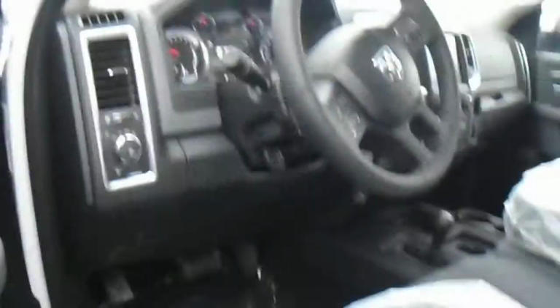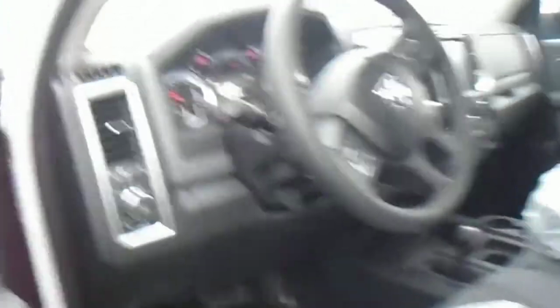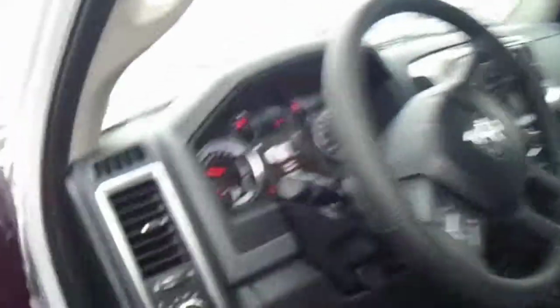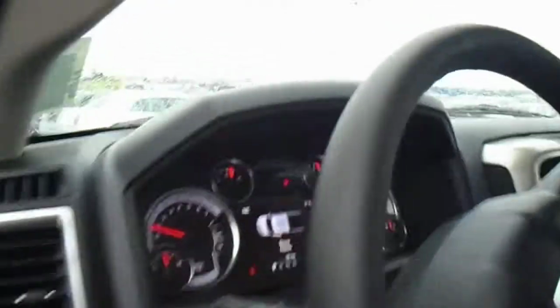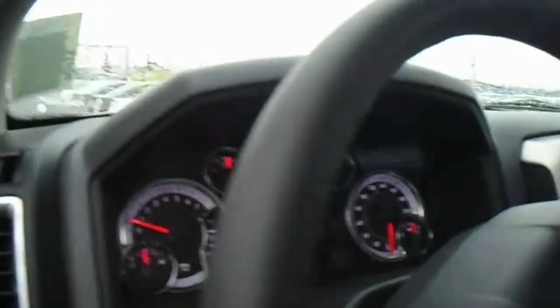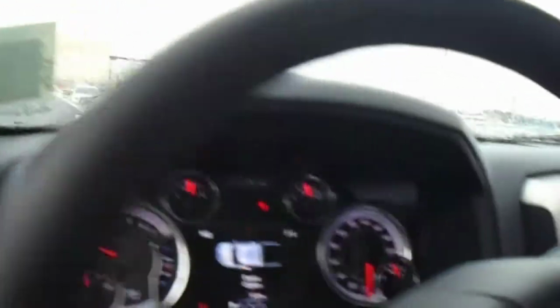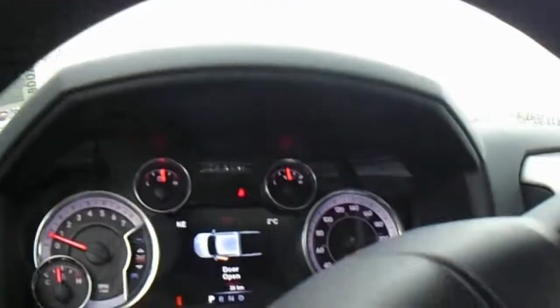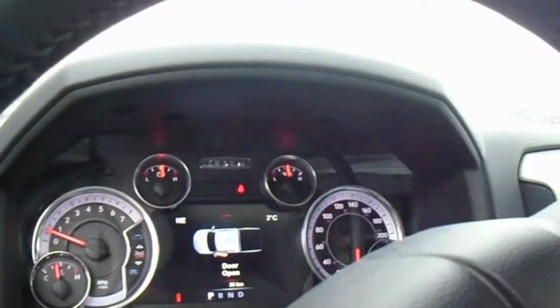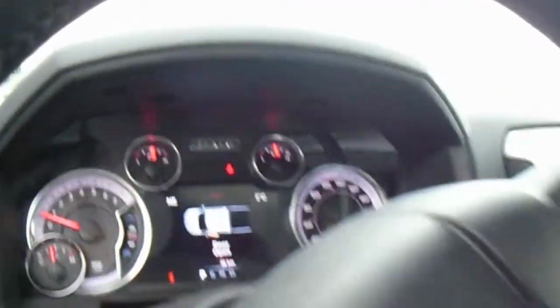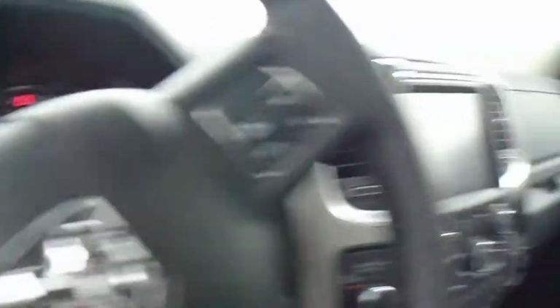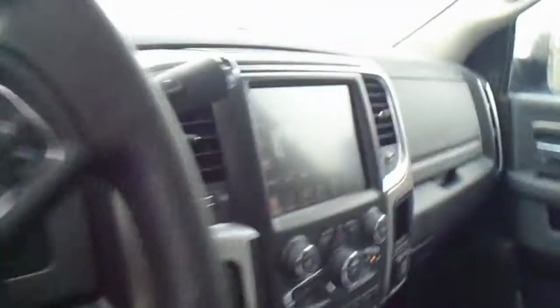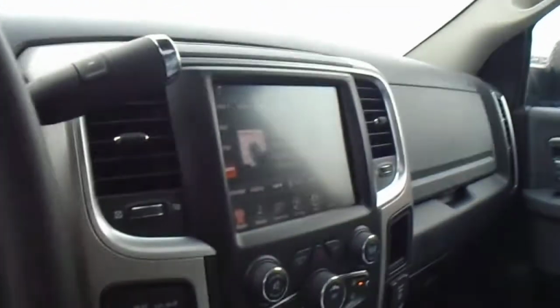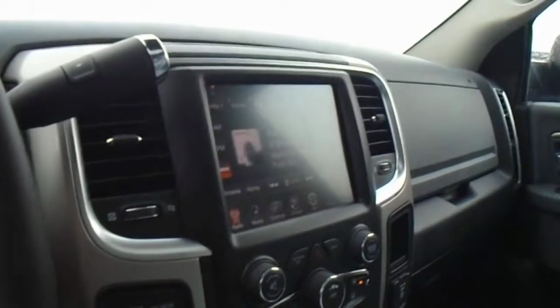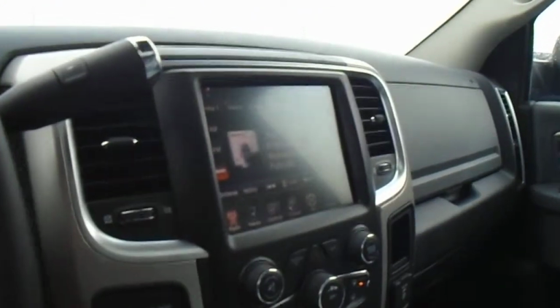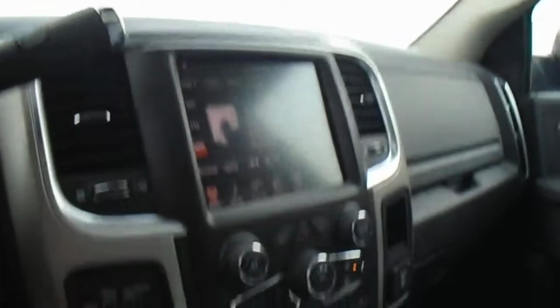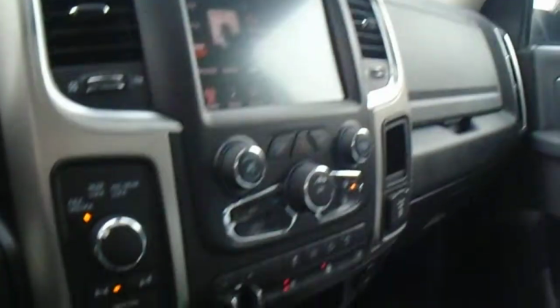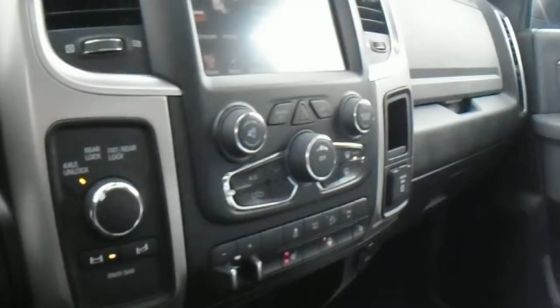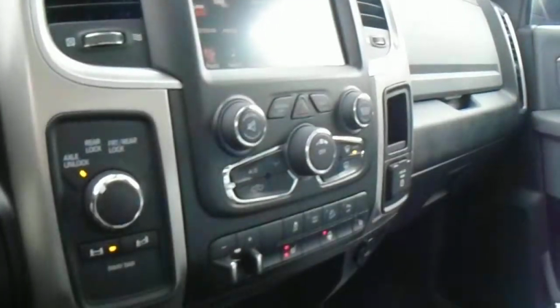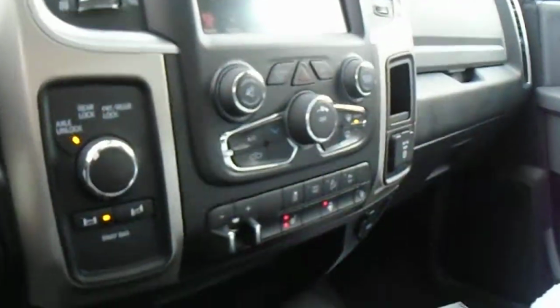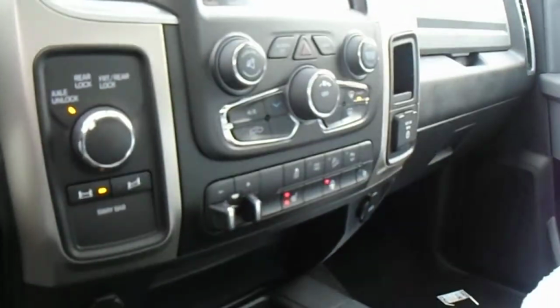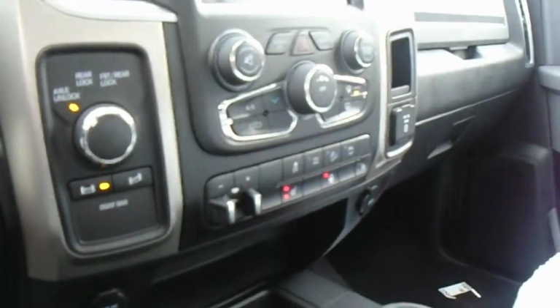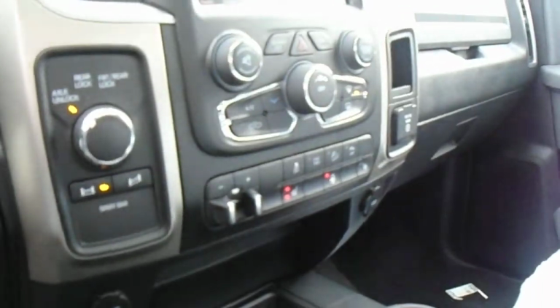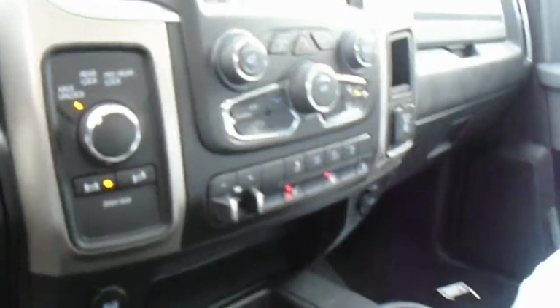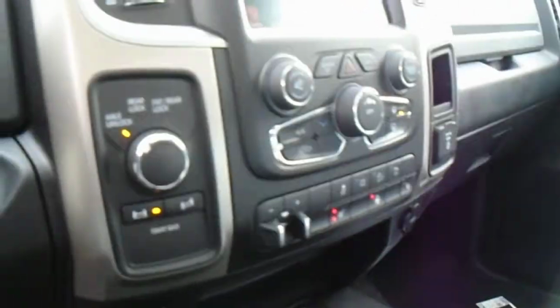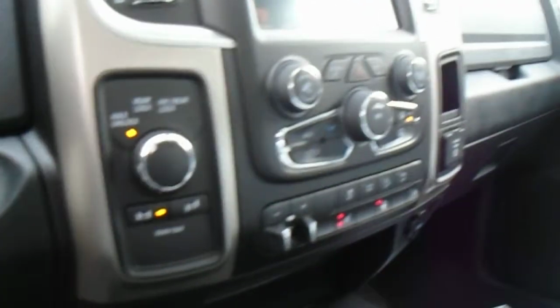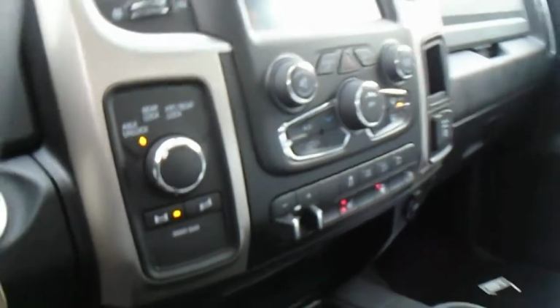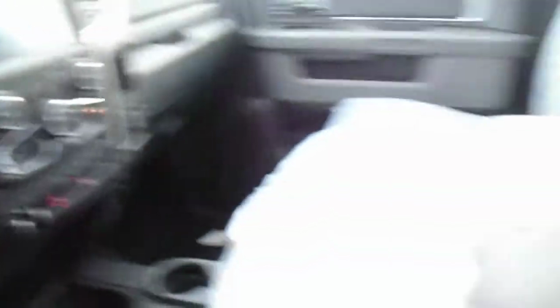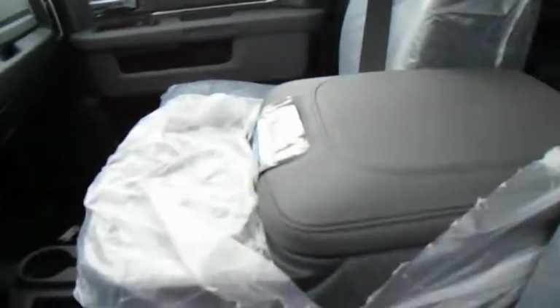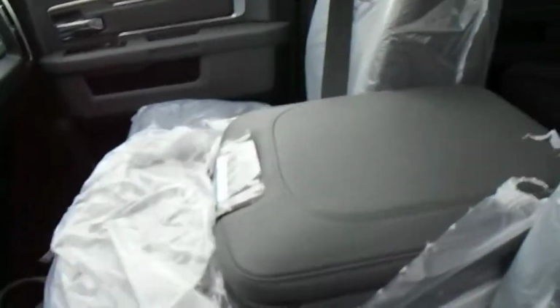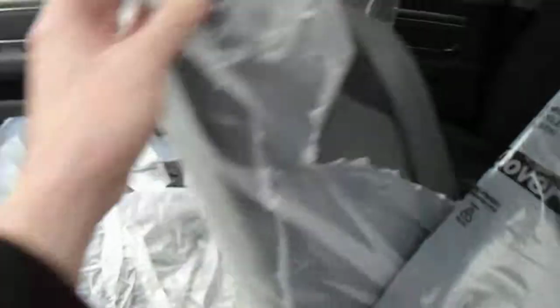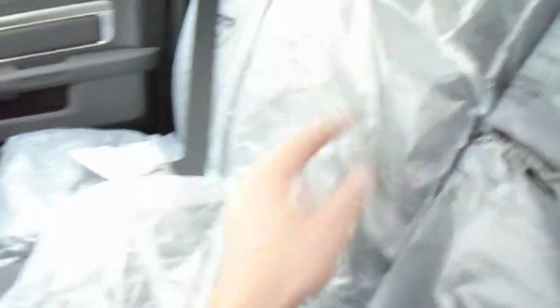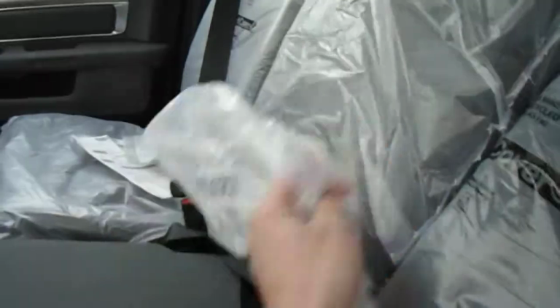Here's your interior — digital dash setup. It's got your 8.4 inch screen, trailer brake, heated seats, heated steering wheel, sway bar control. This thing has the cloth bench seats.